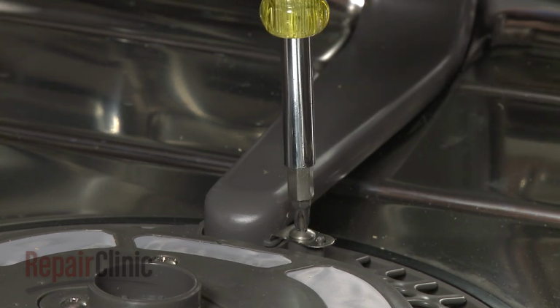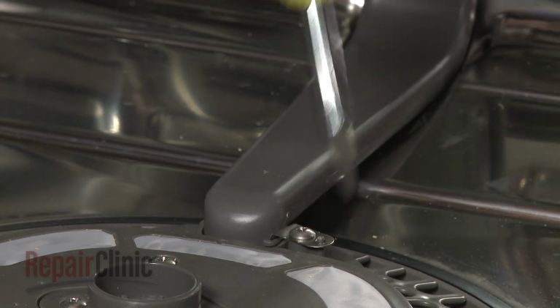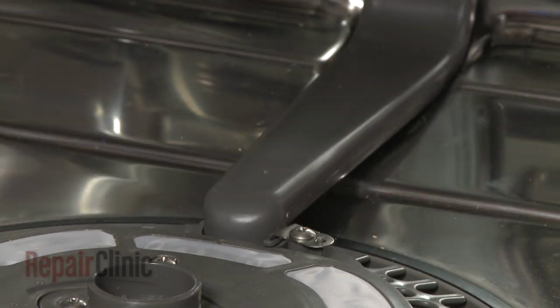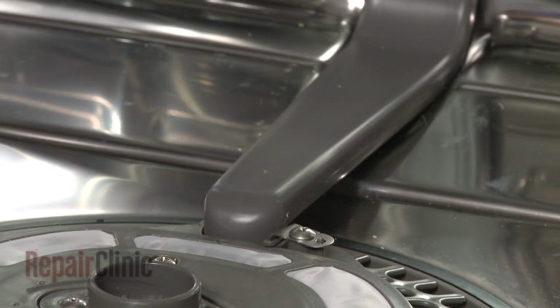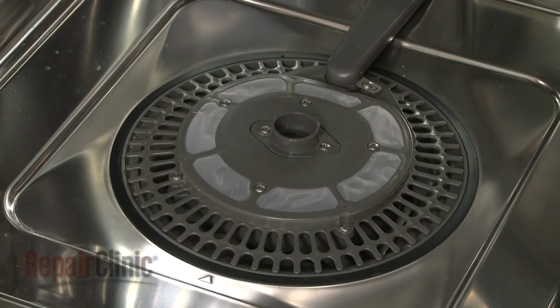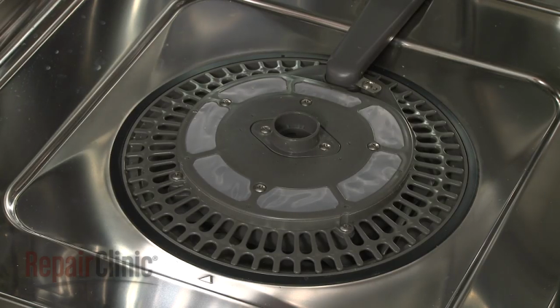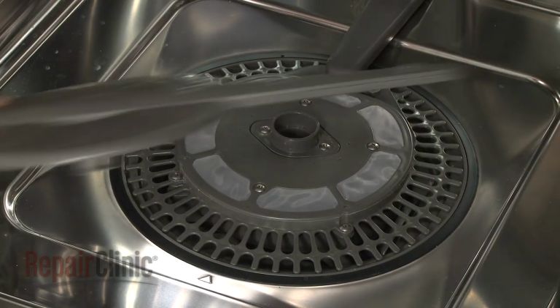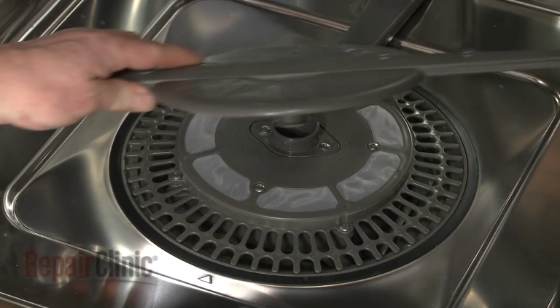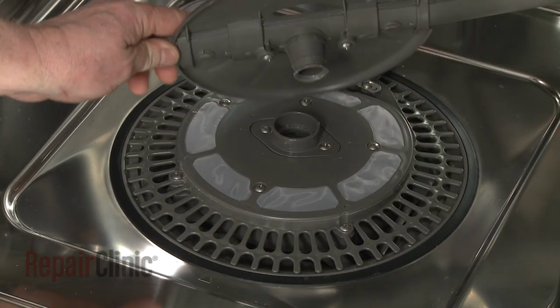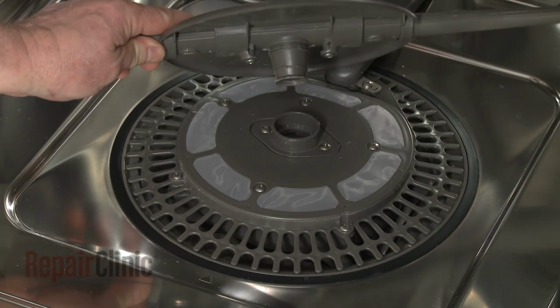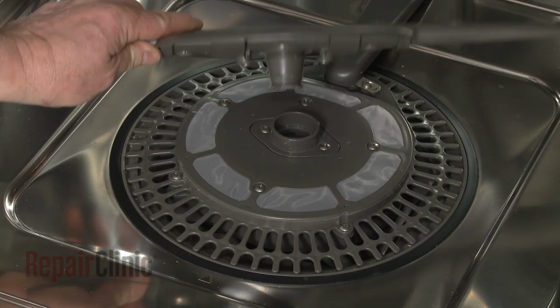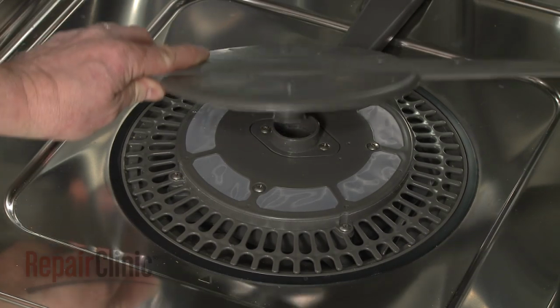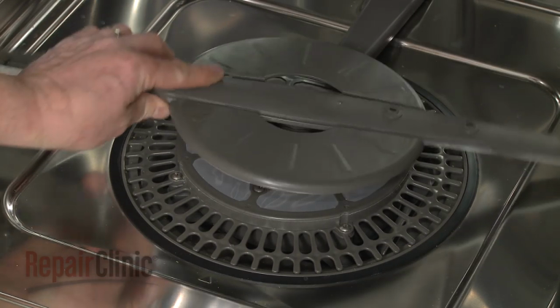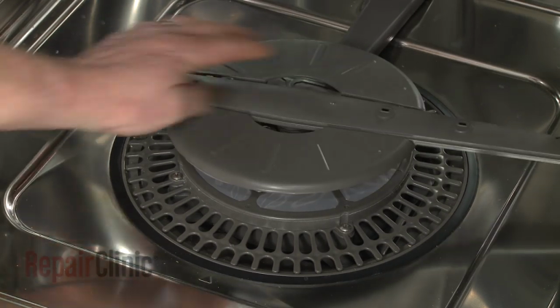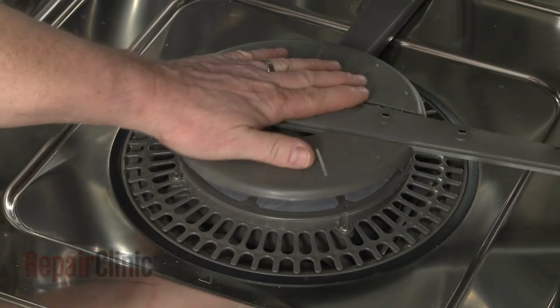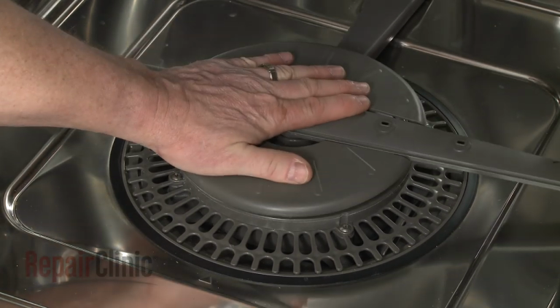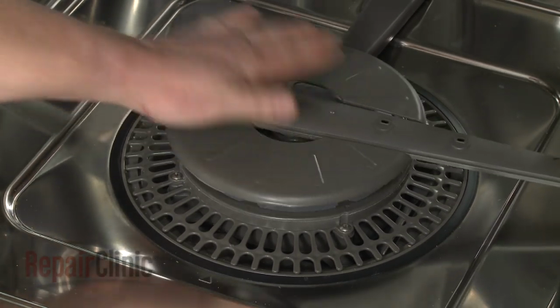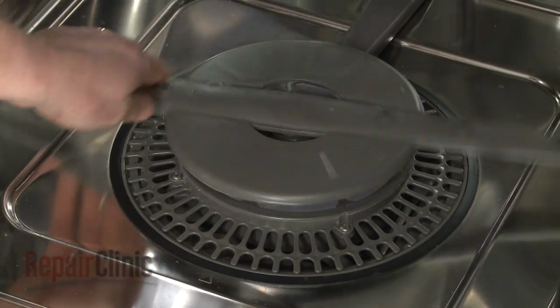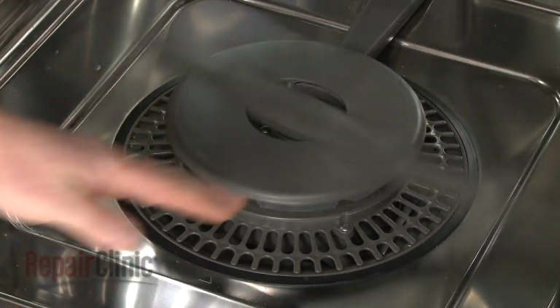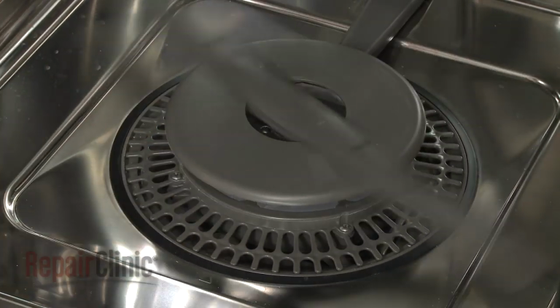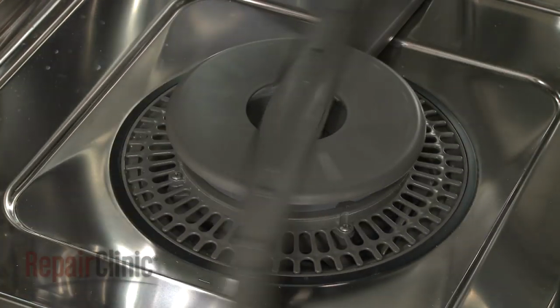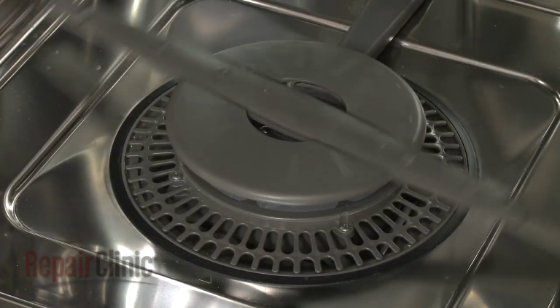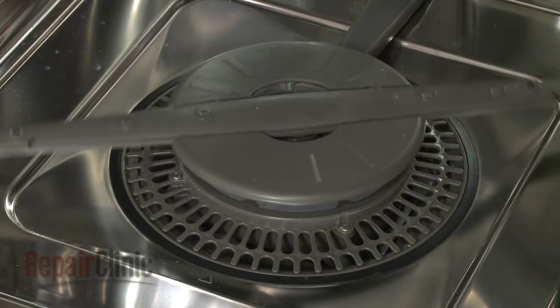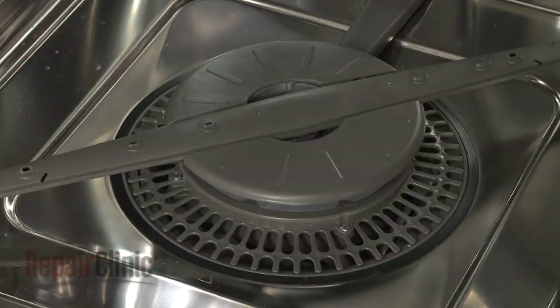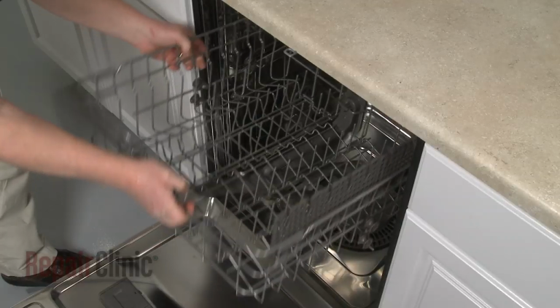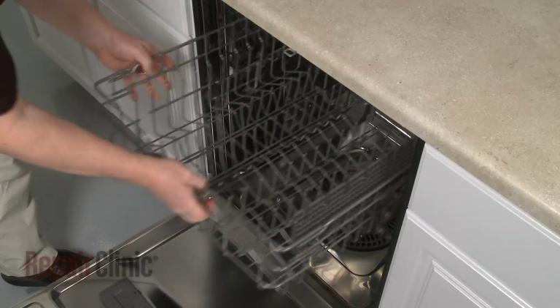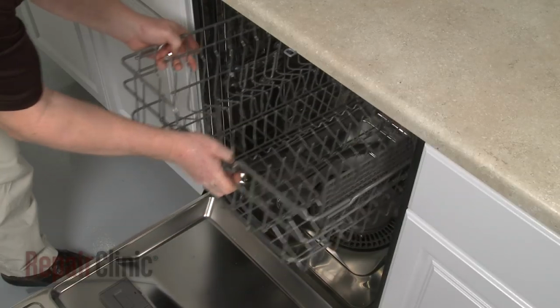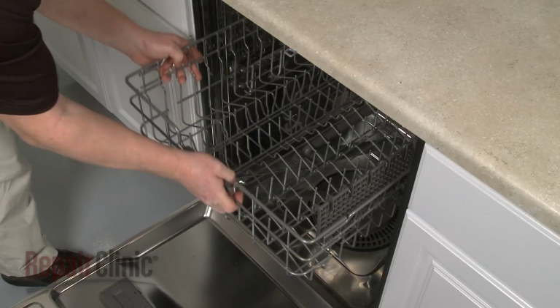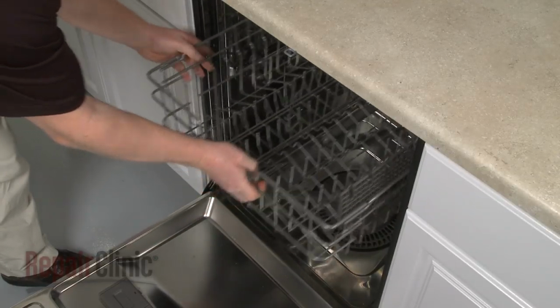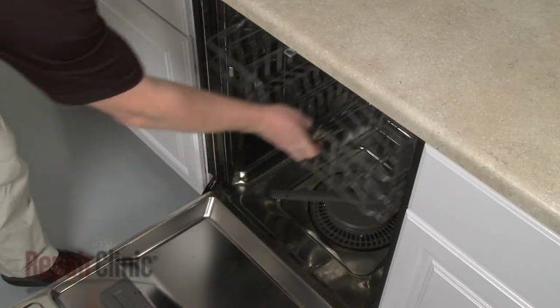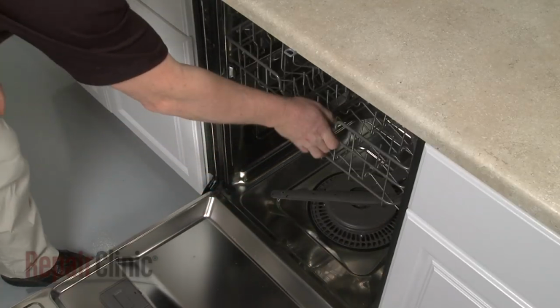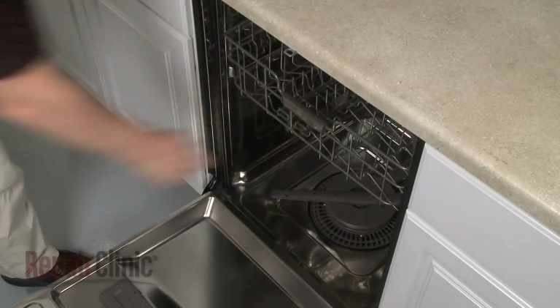Replace the lower wash arm by aligning it on the filter assembly and pushing firmly into place. Make sure the arm spins freely and replace both the upper and lower dish racks.